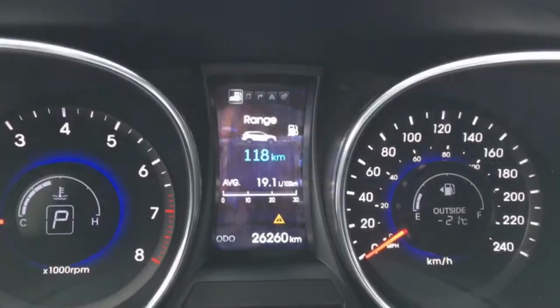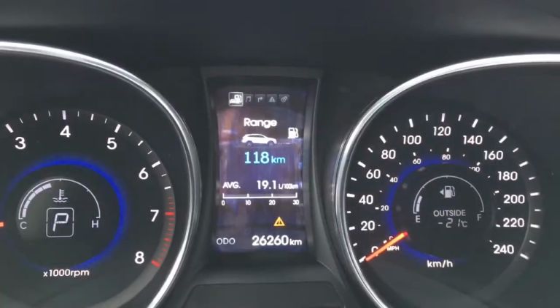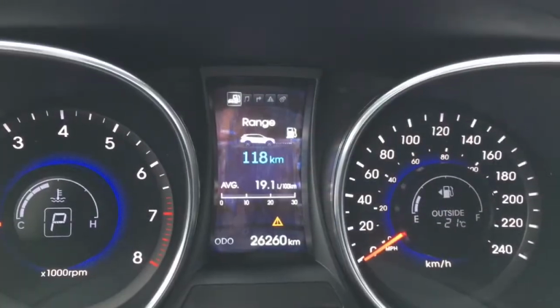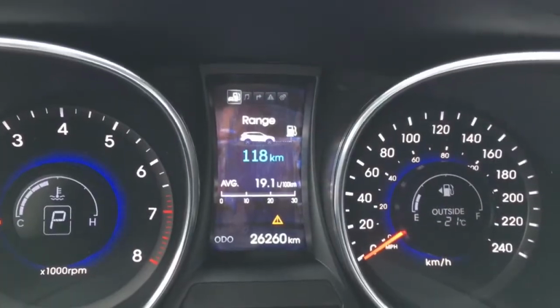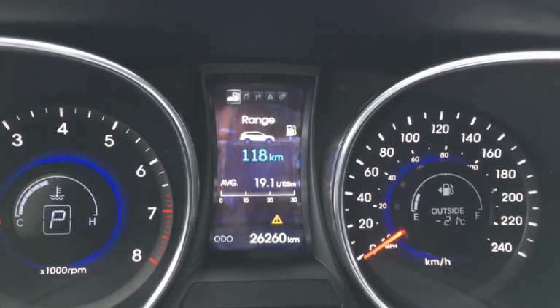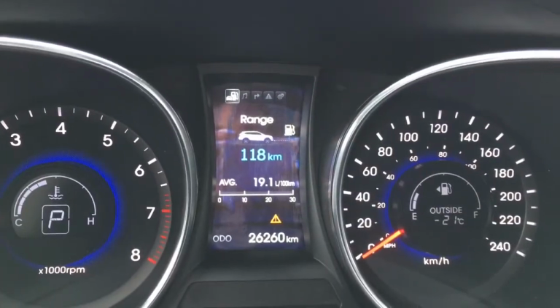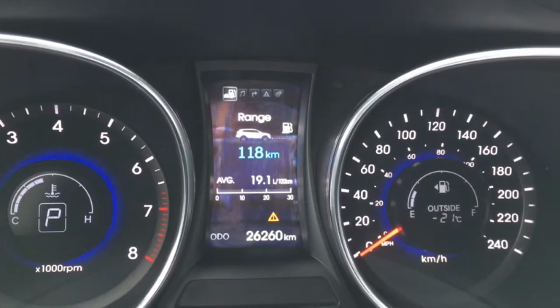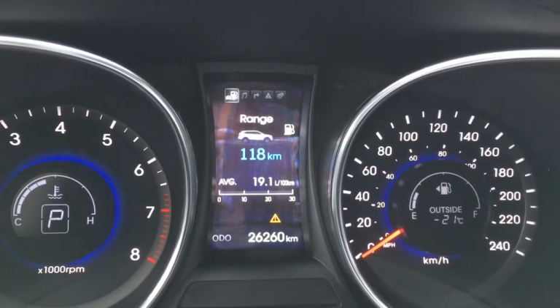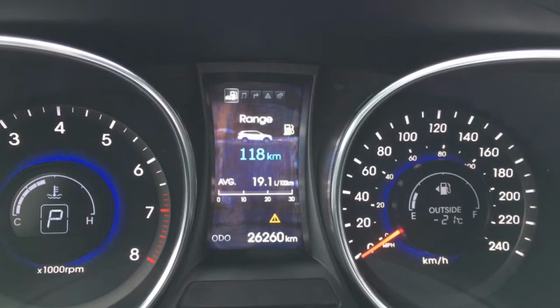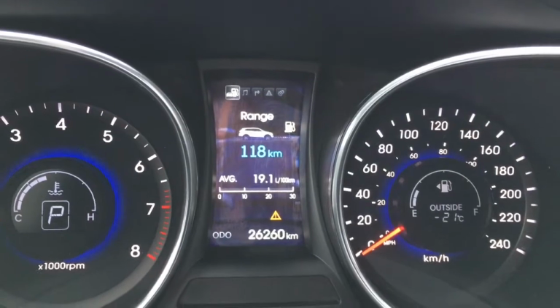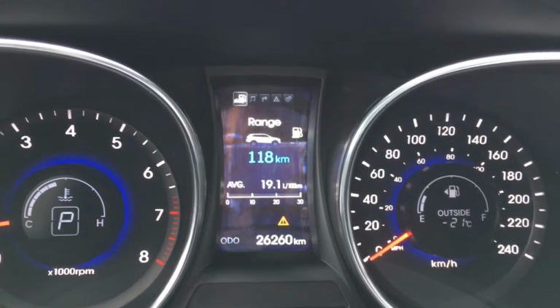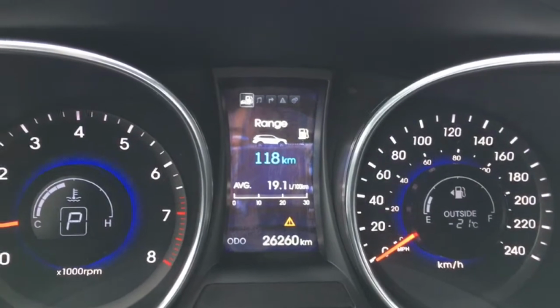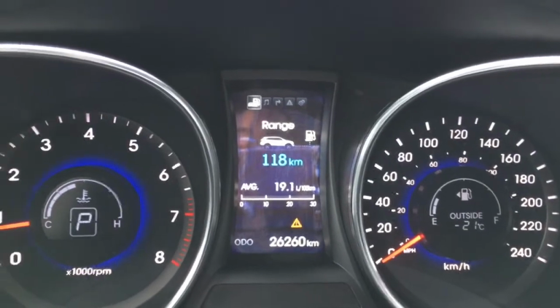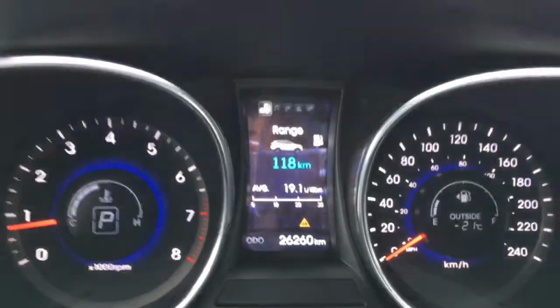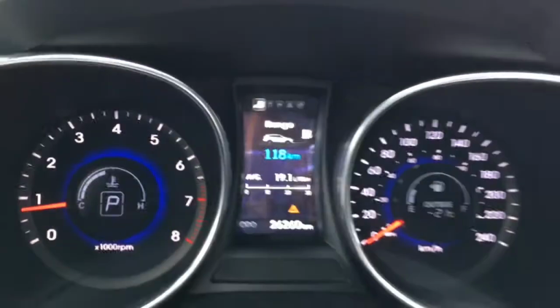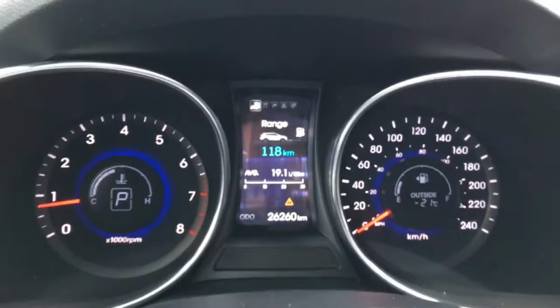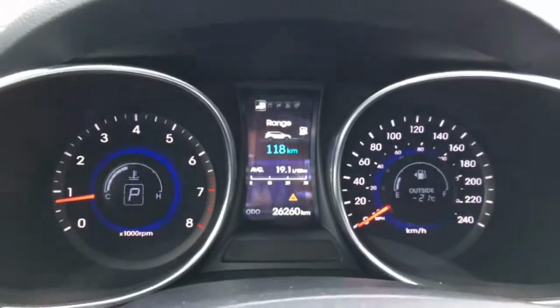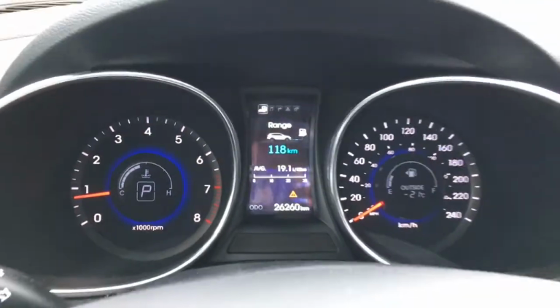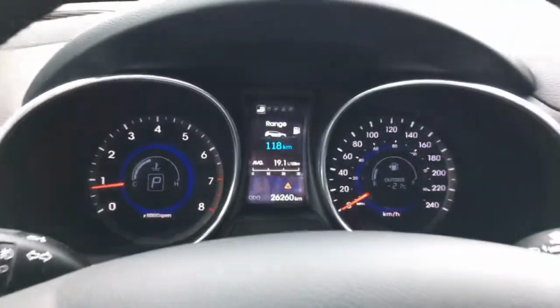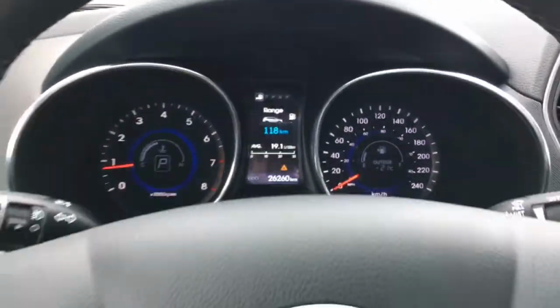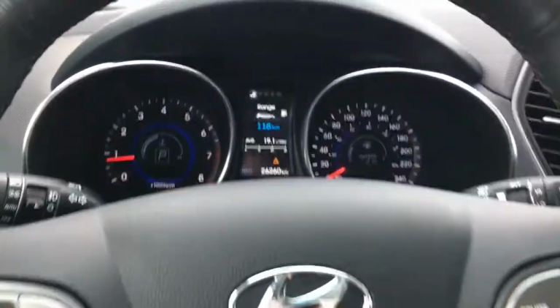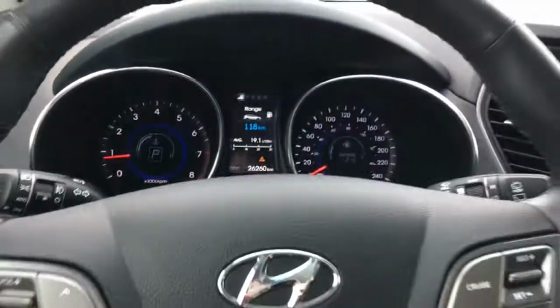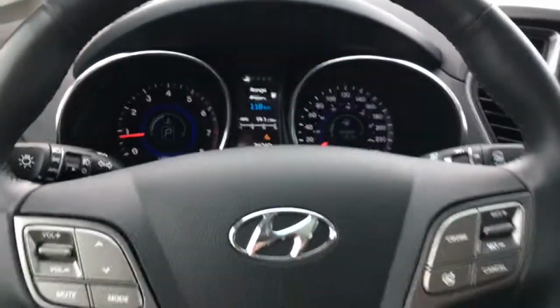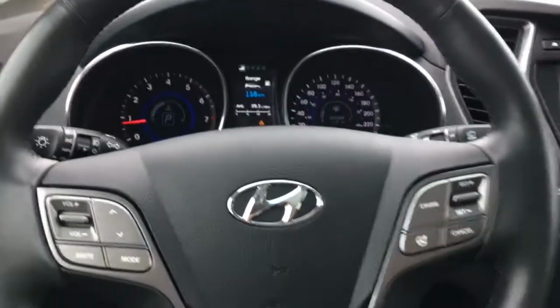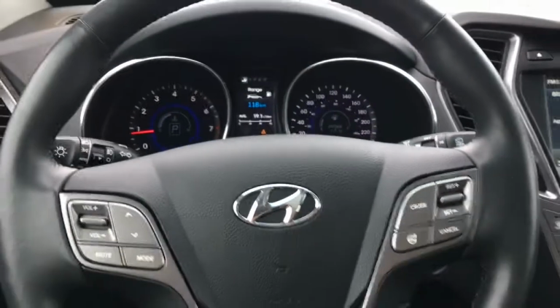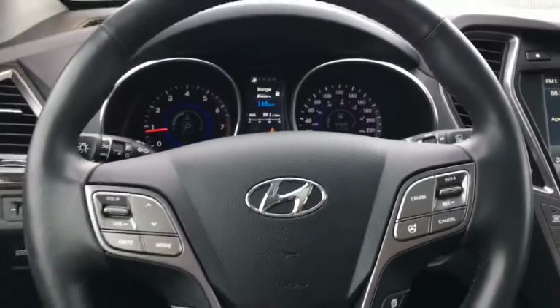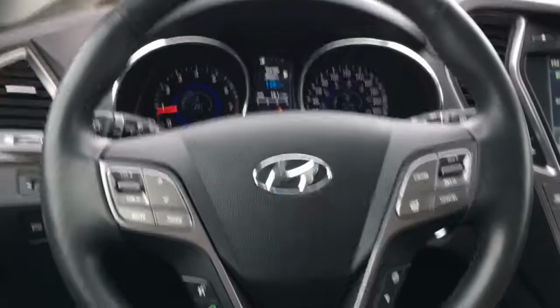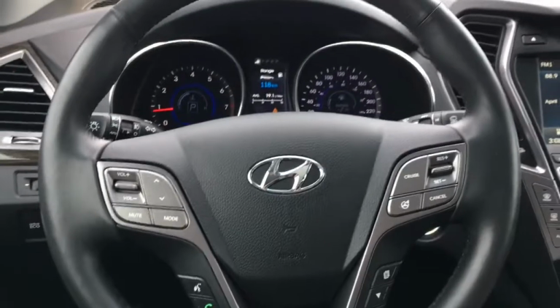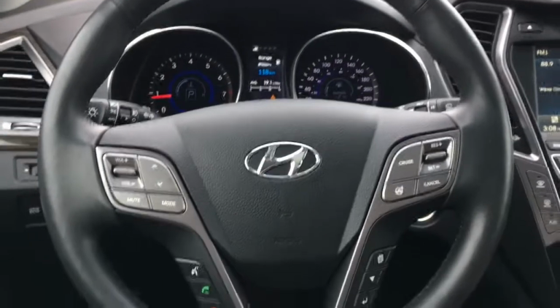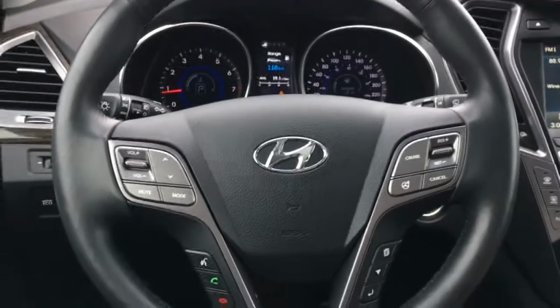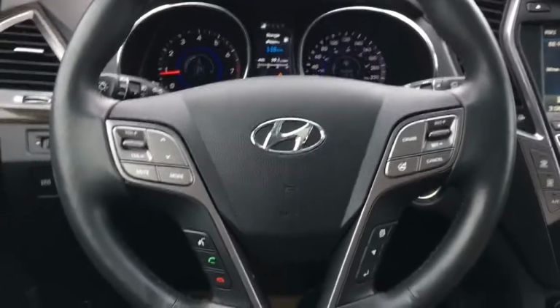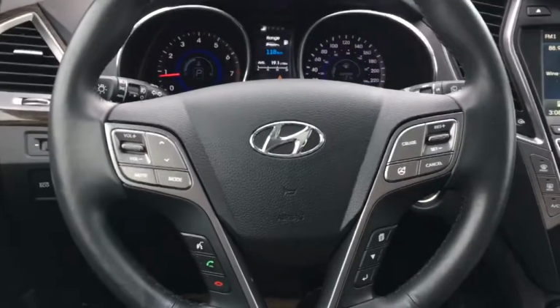This vehicle is sitting at just 26,260 kilometers, meaning there's warranty remaining for your peace of mind. Here's a look at your beautiful leather-wrapped heated steering wheel.